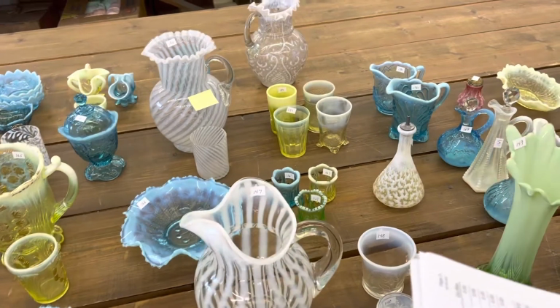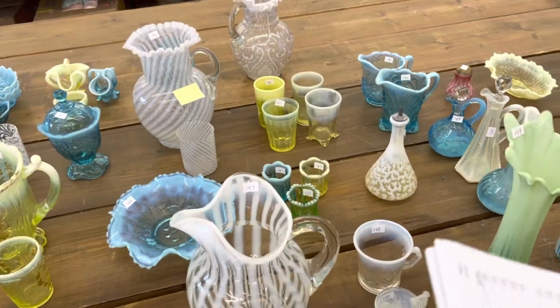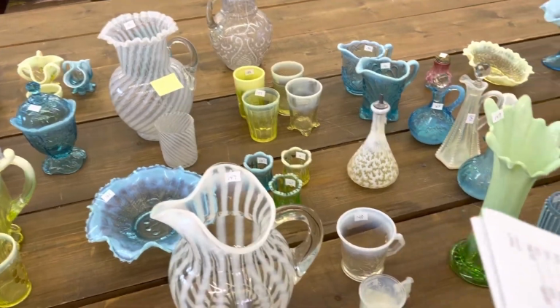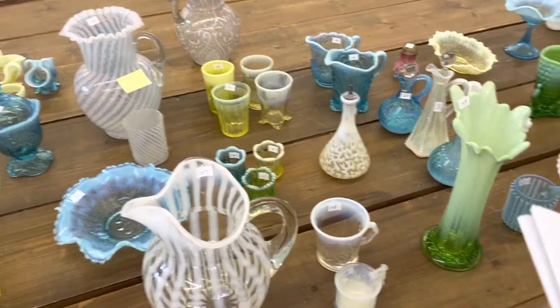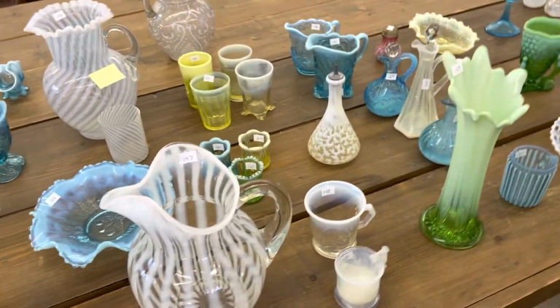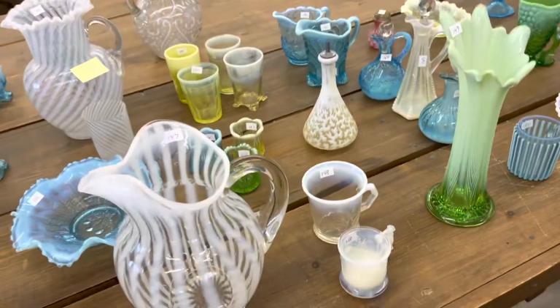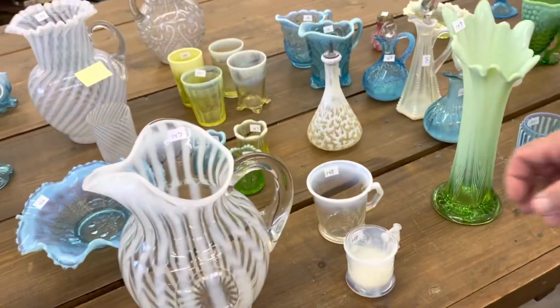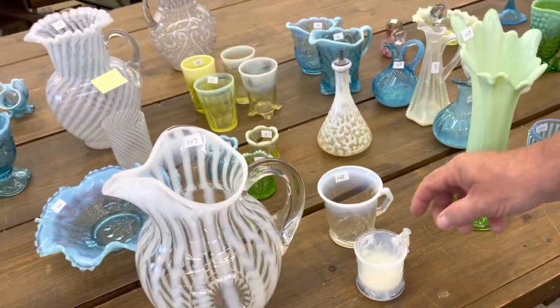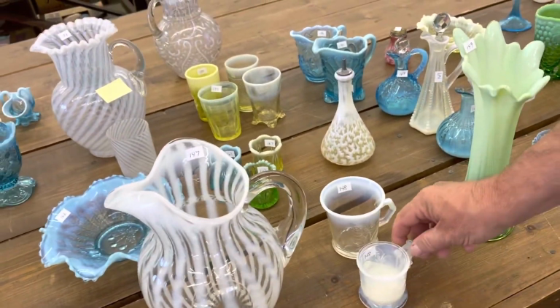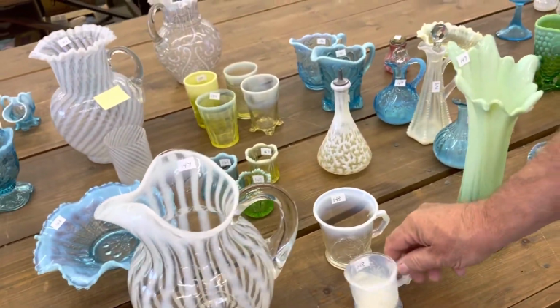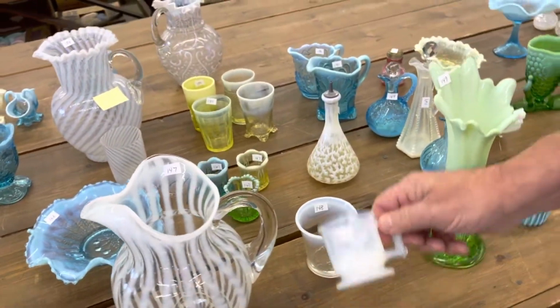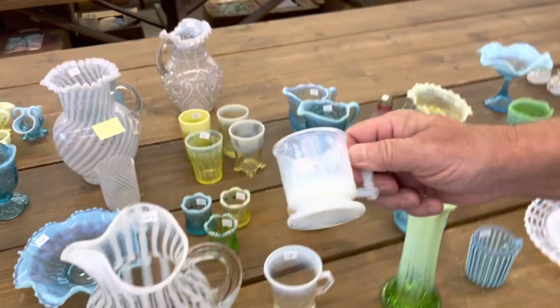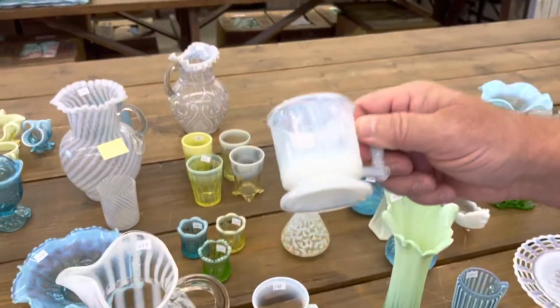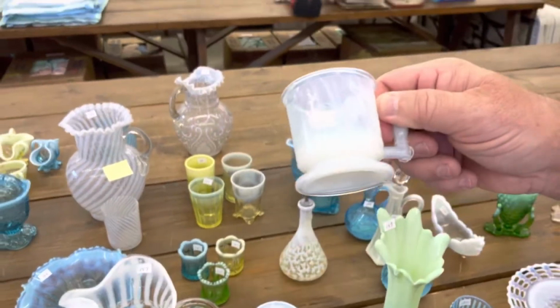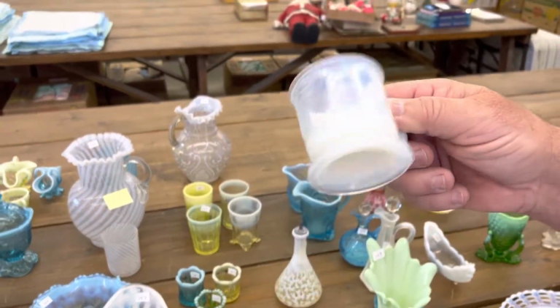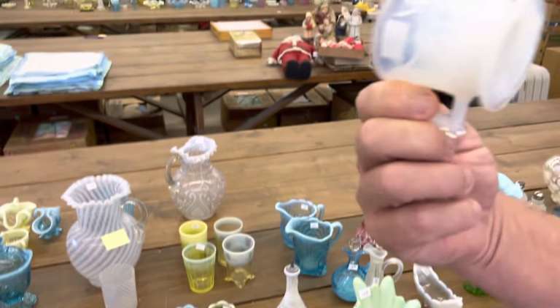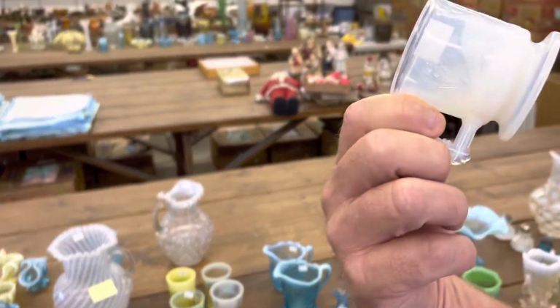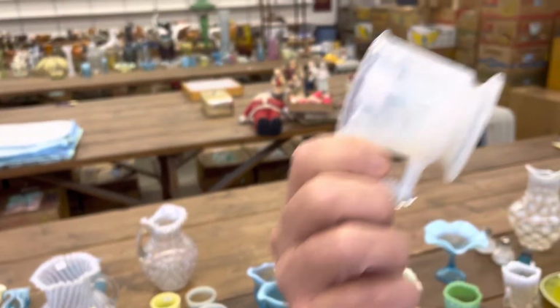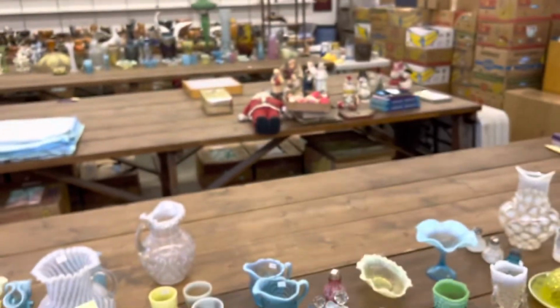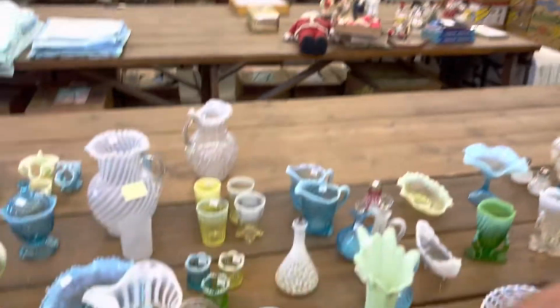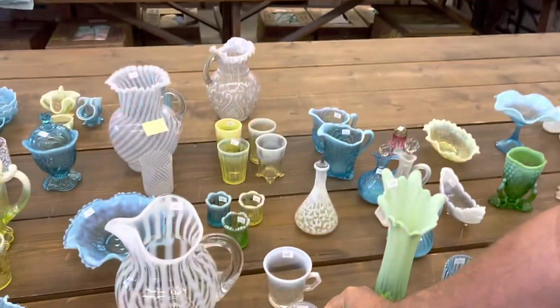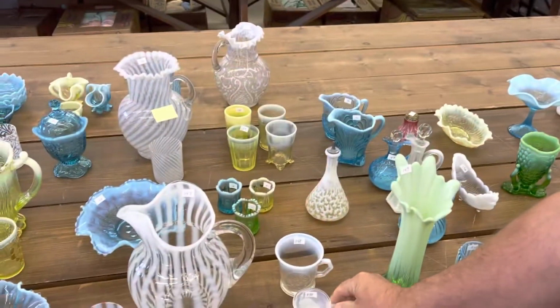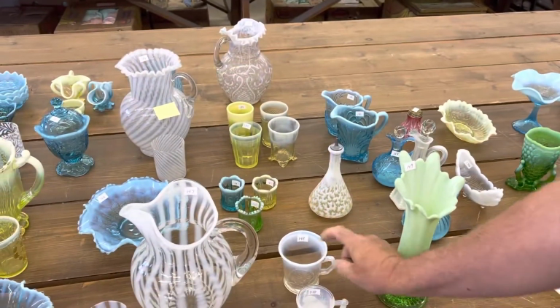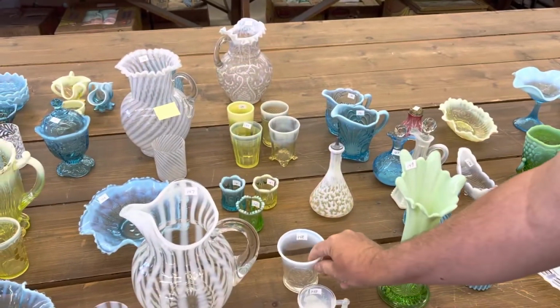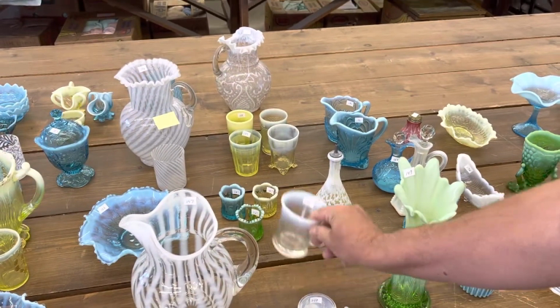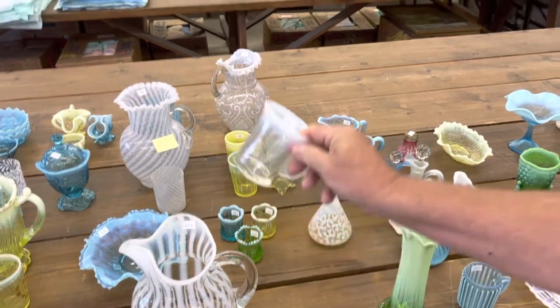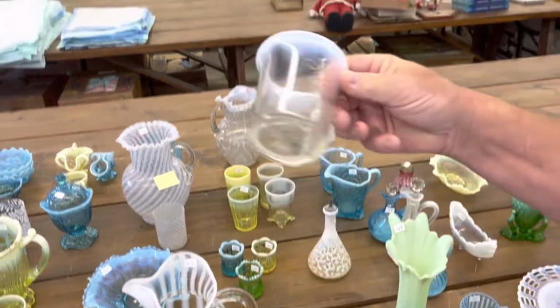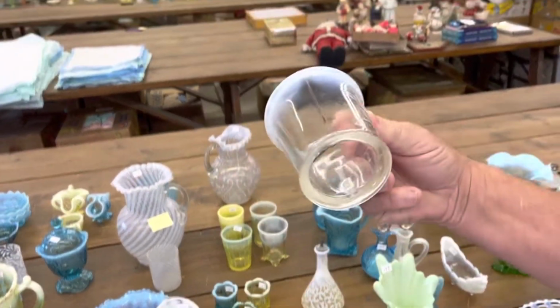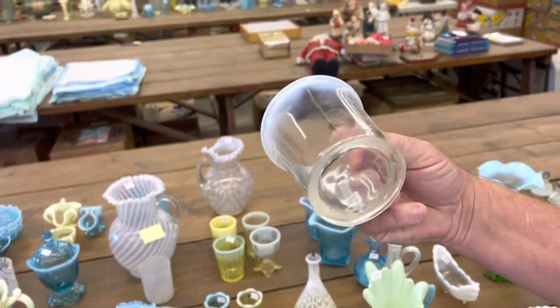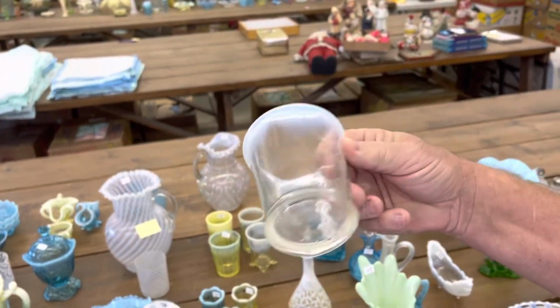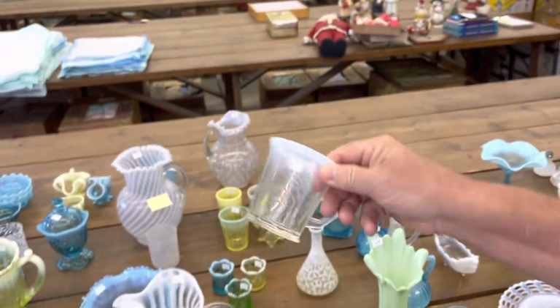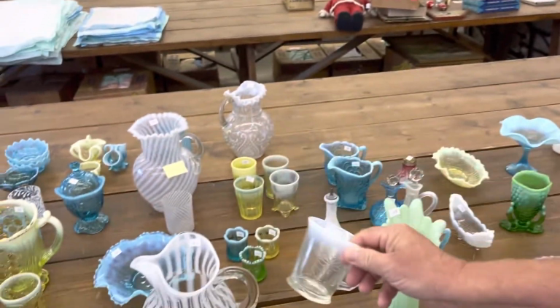Heron, Peacock, and Daffodil — Heron and Peacock, that's the Heron on one side, Peacock on the other. And then this is a Daffodil mug. These are in White Opal.